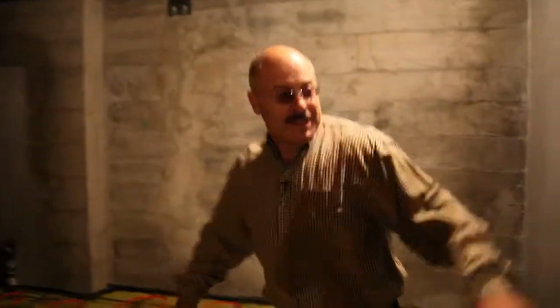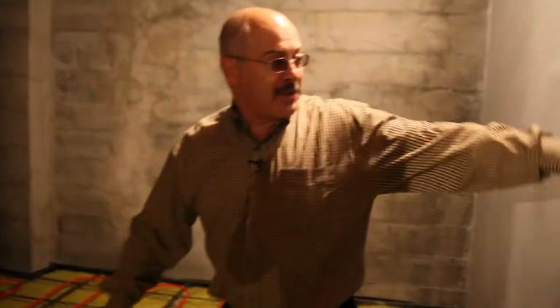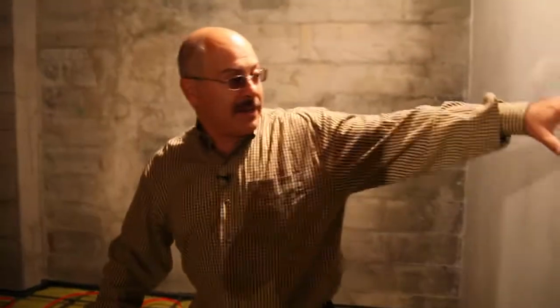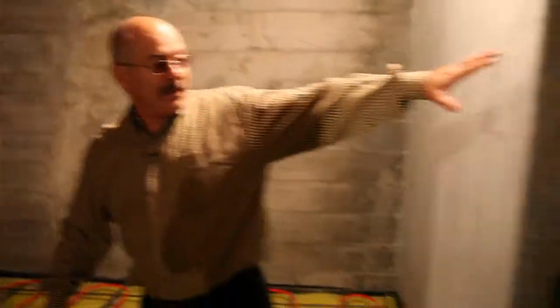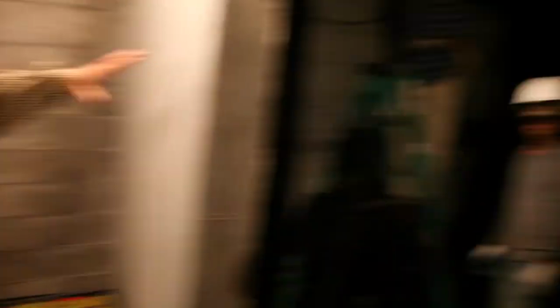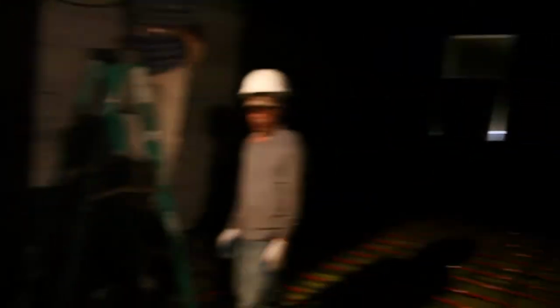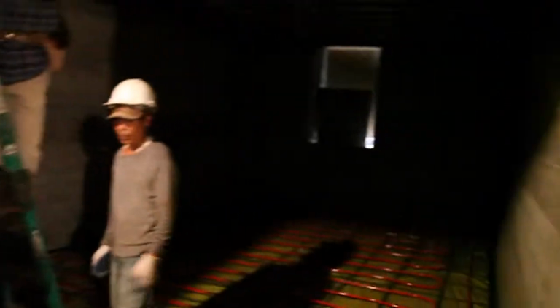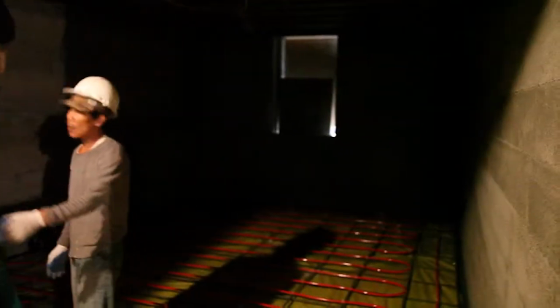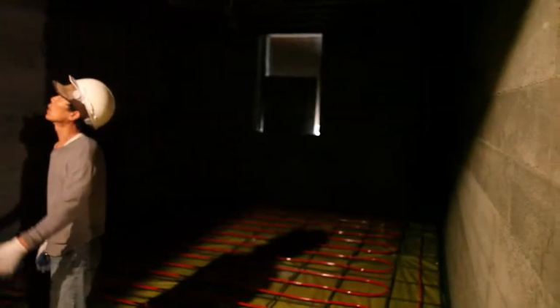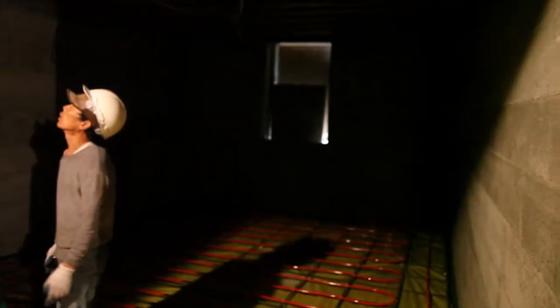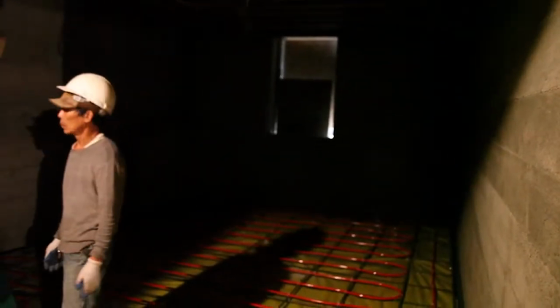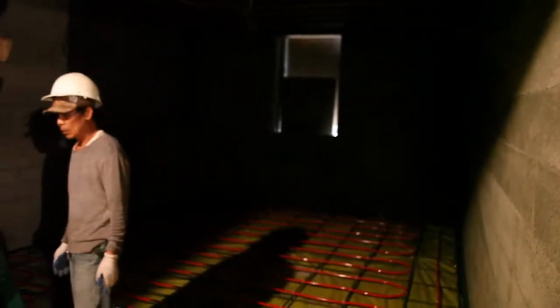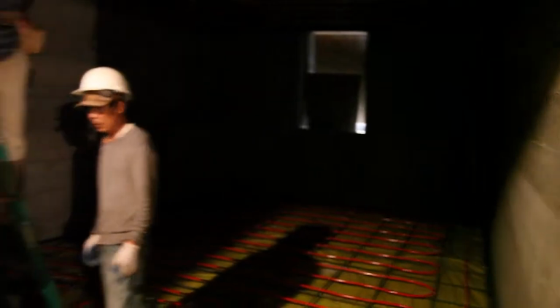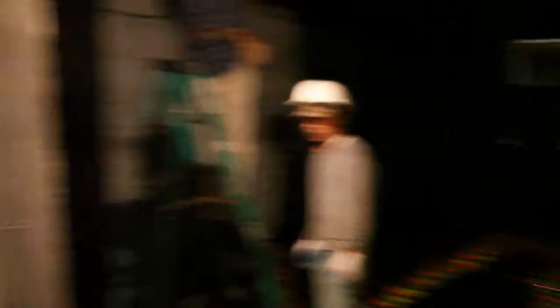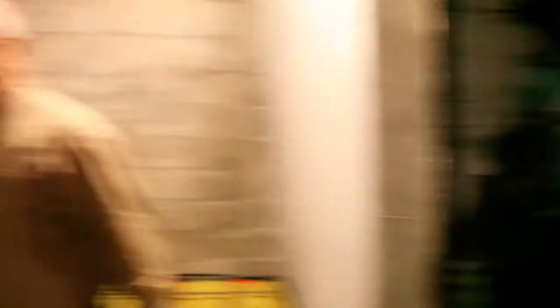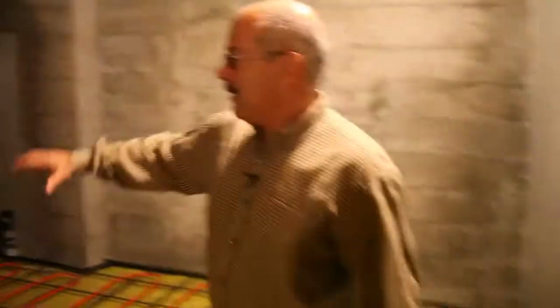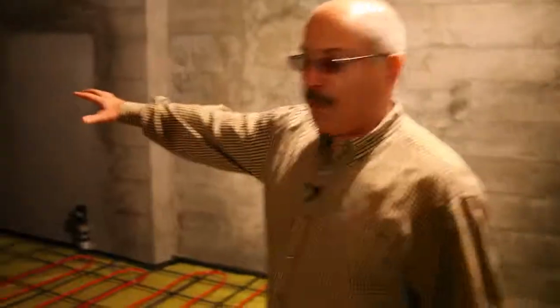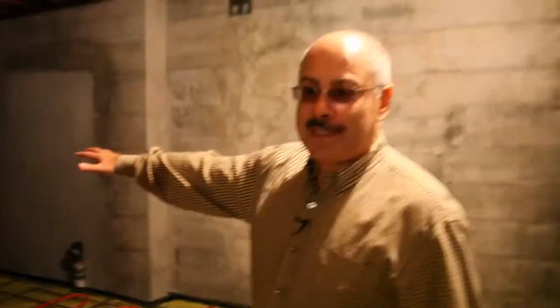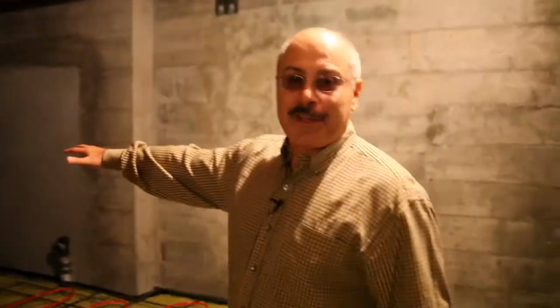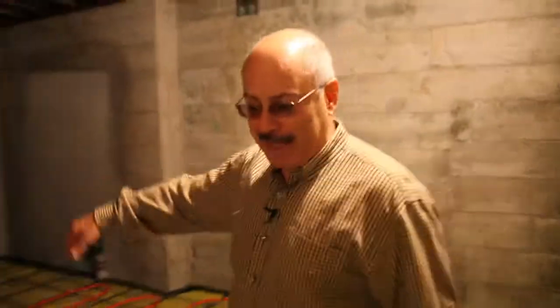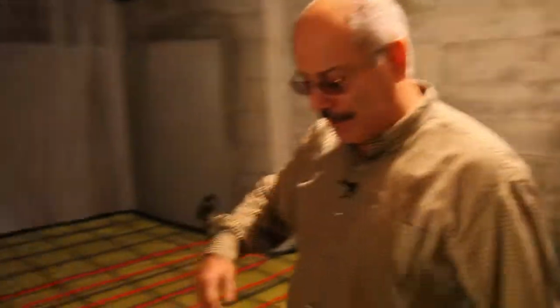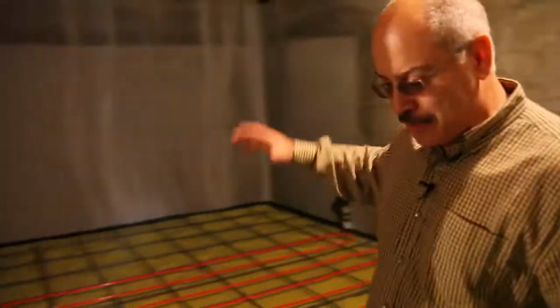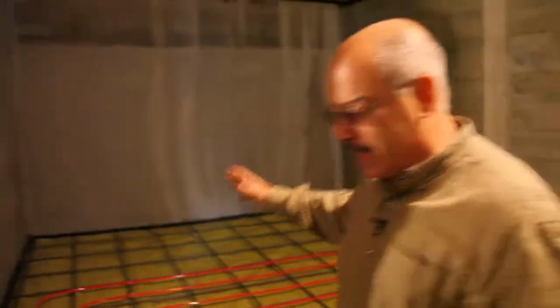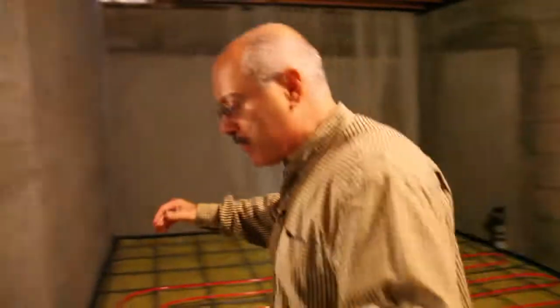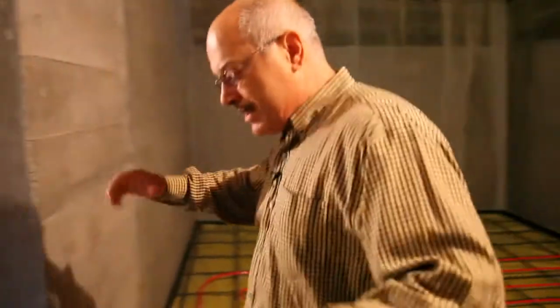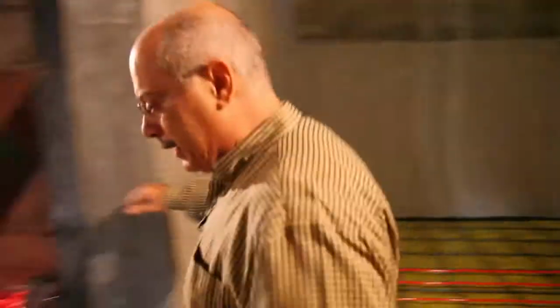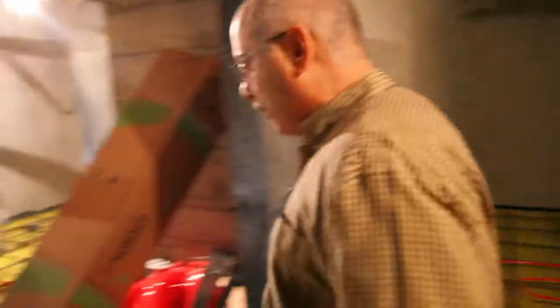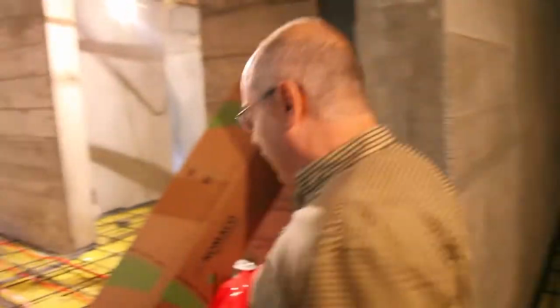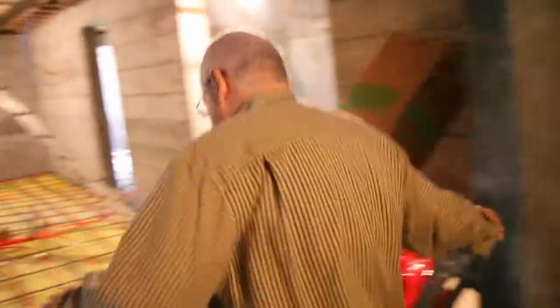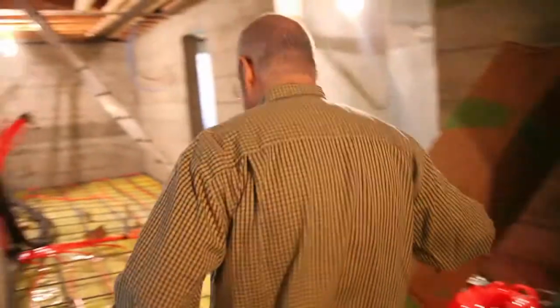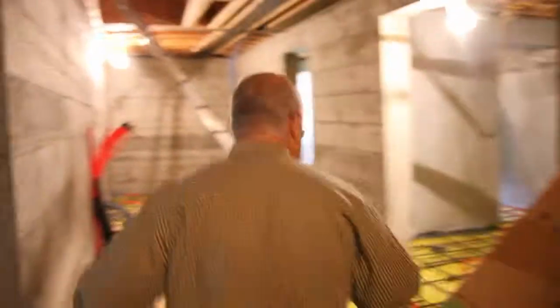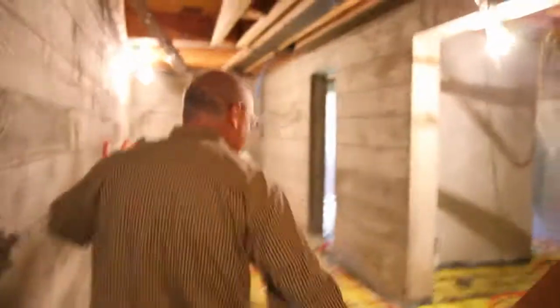This is the area where we're going to have the exercise facility. The wine cellar is going to be here. It's really now starting to look like a home.